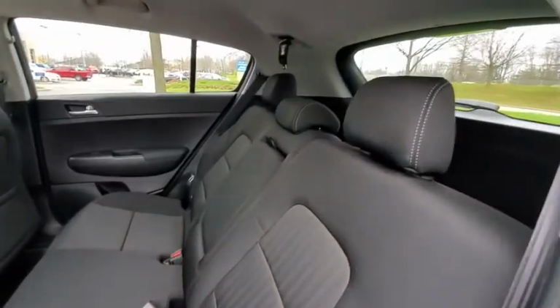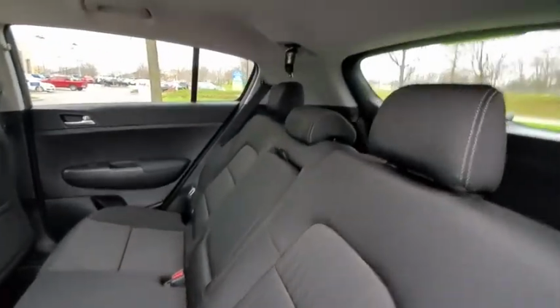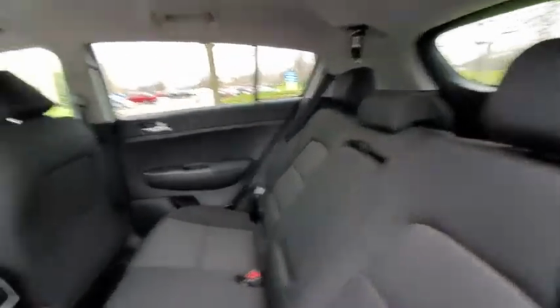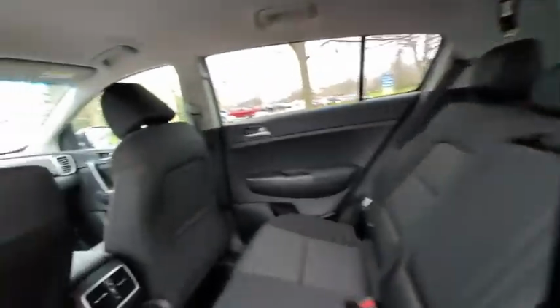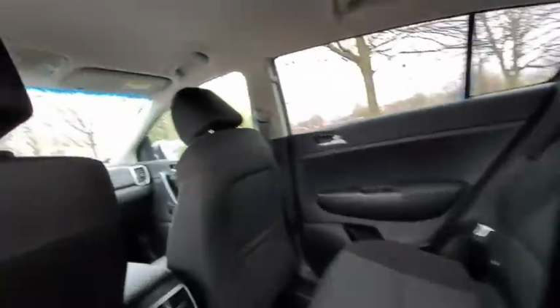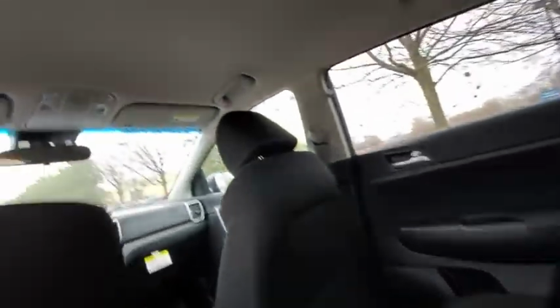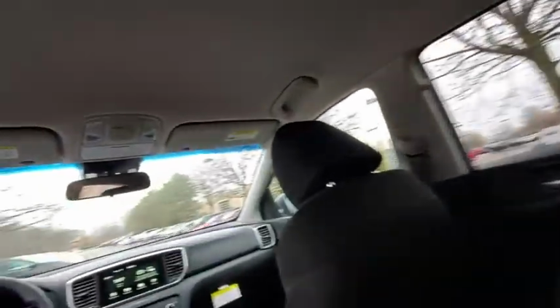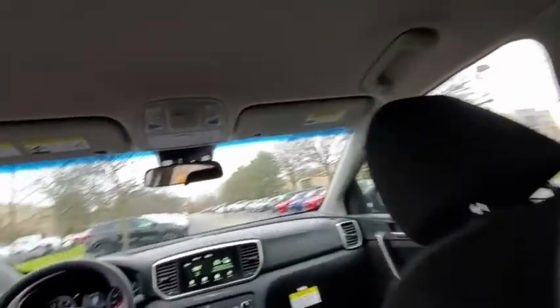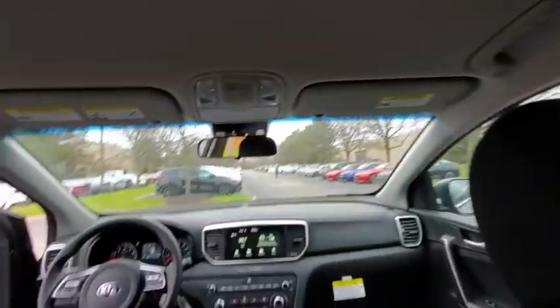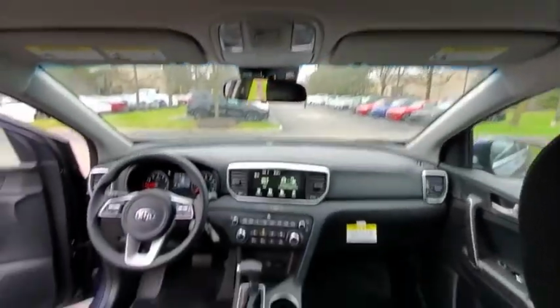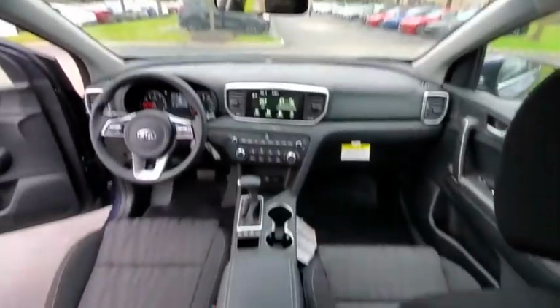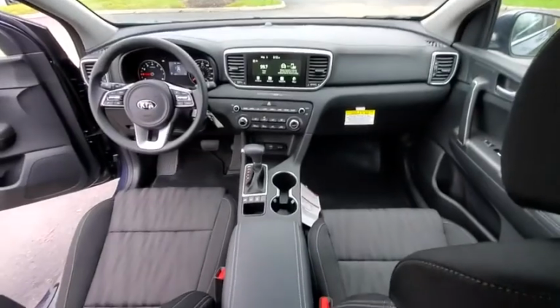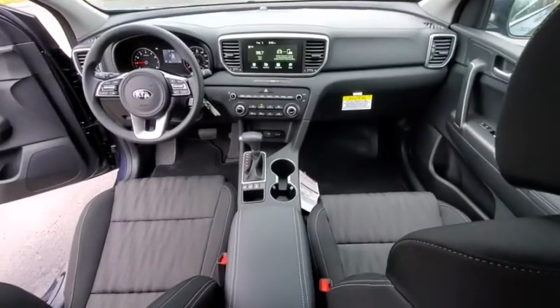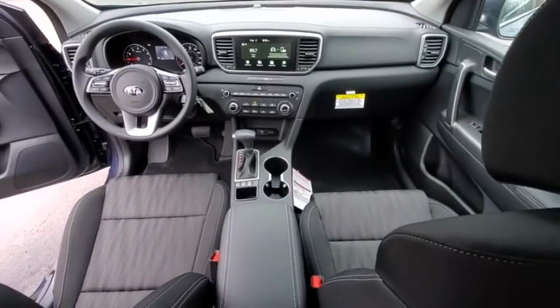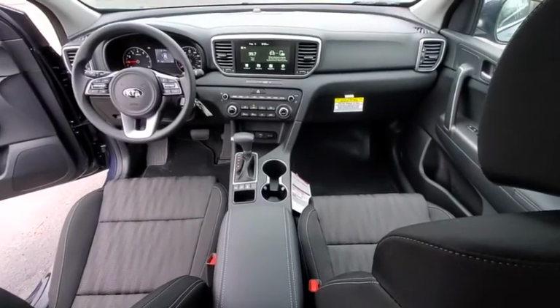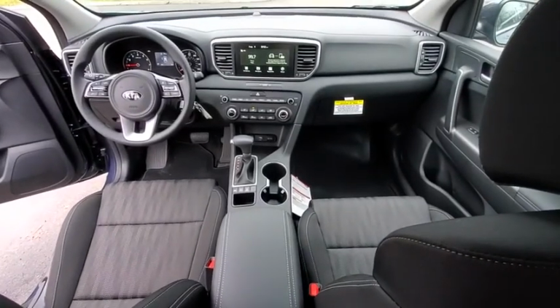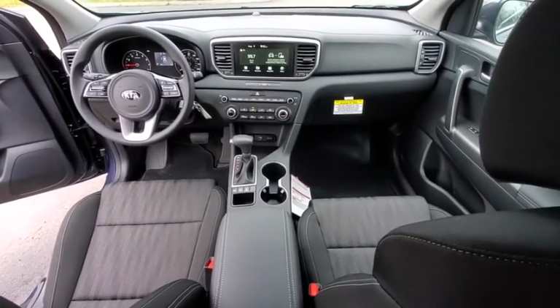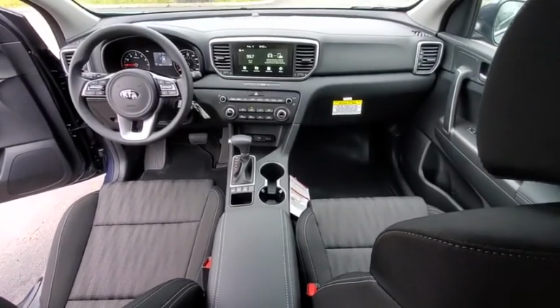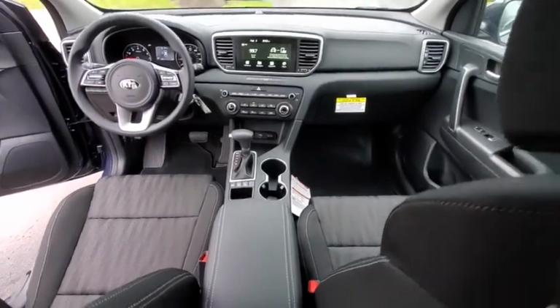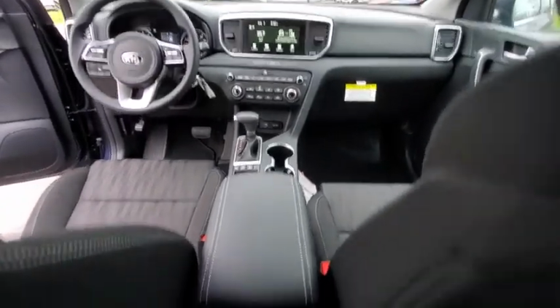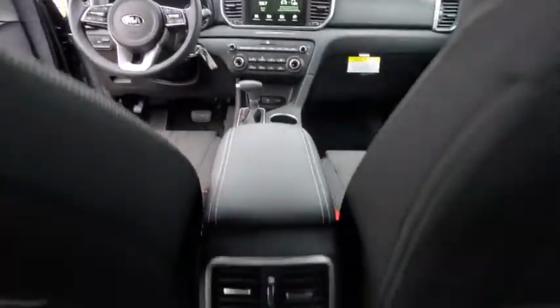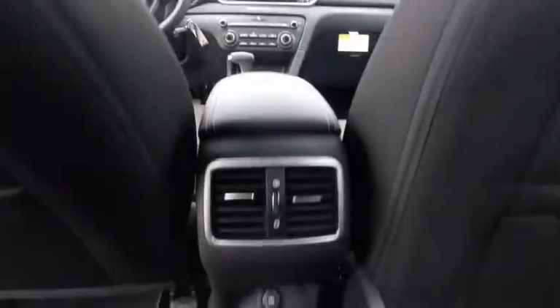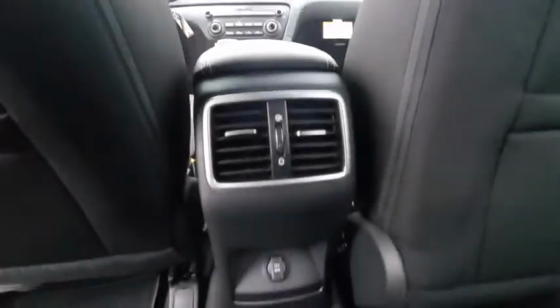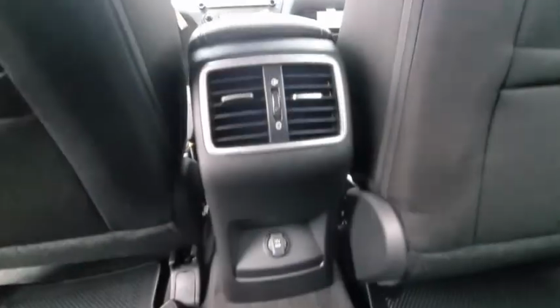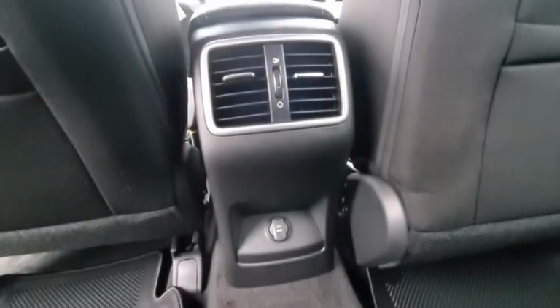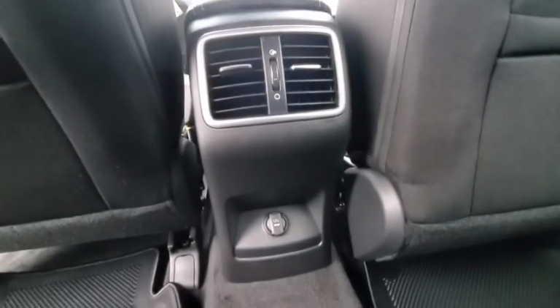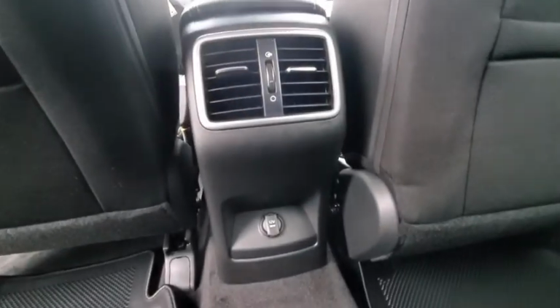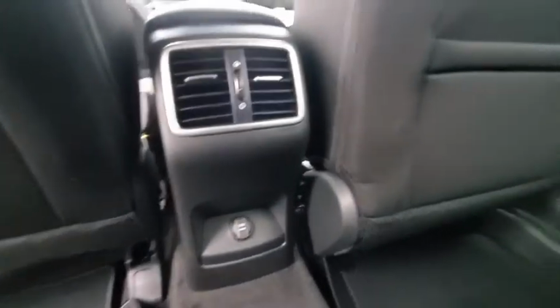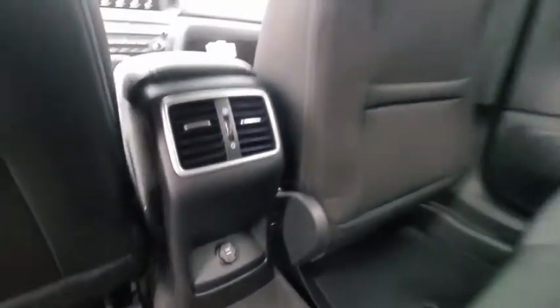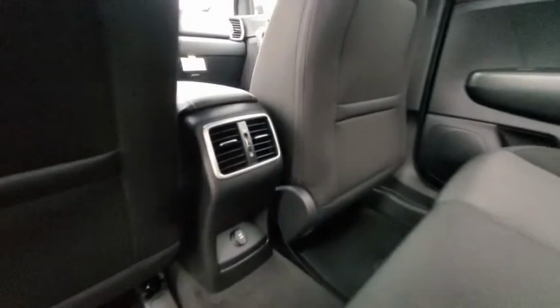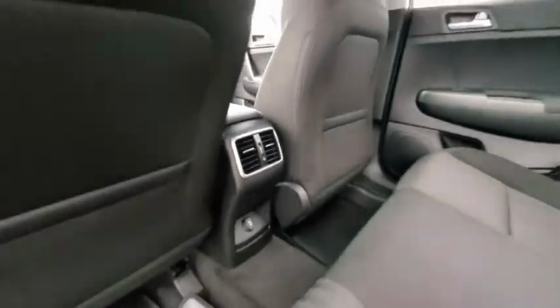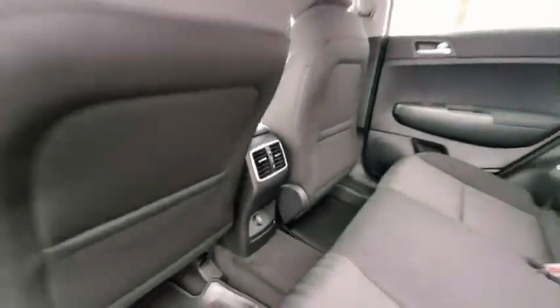Tachometer, overhead console, panic alarm, remote keyless entry, clock seat trim, front reading lamps, rear window wiper, driver vanity mirror.